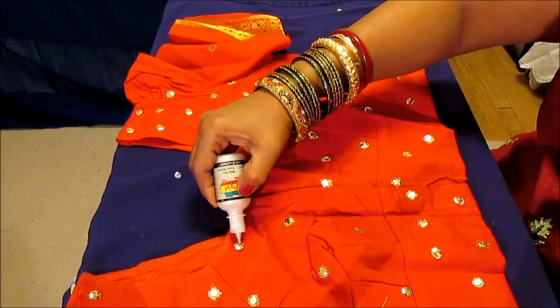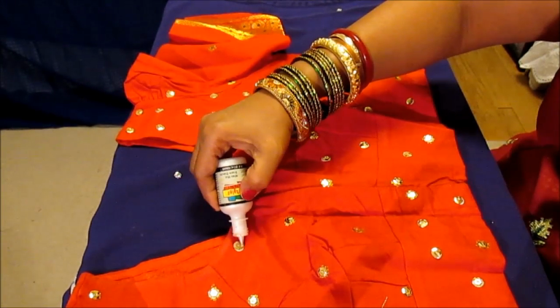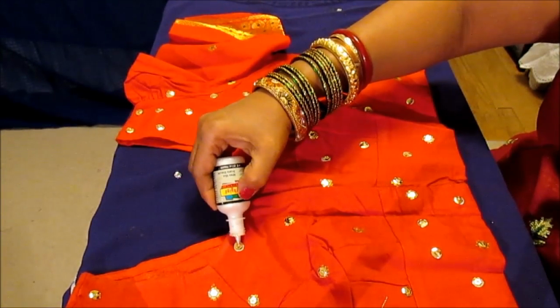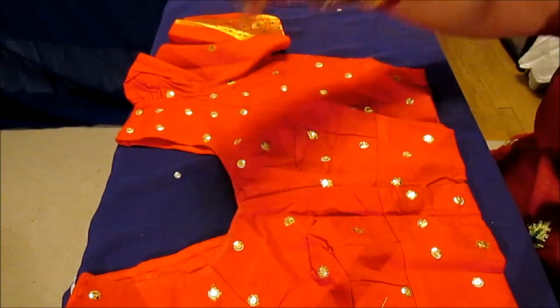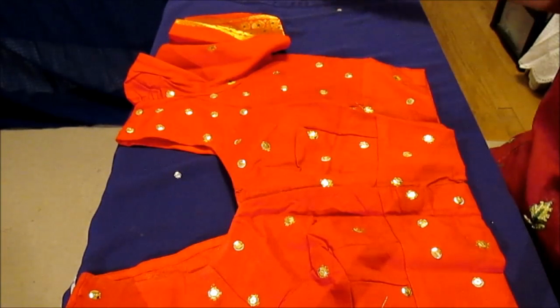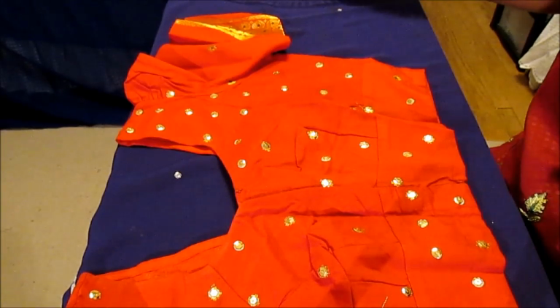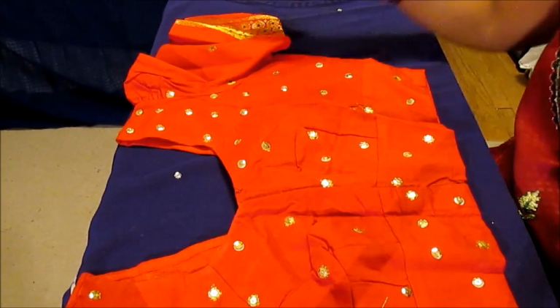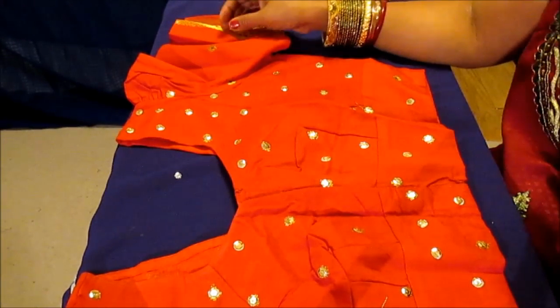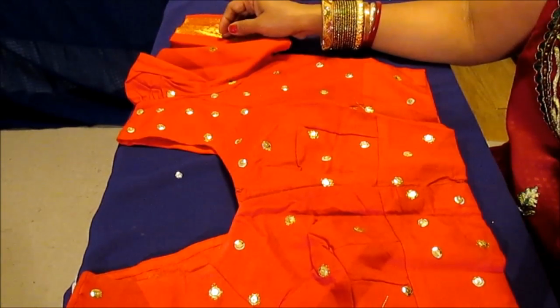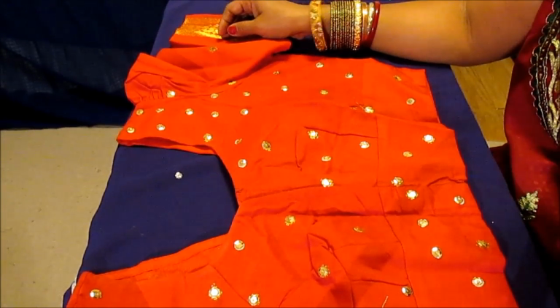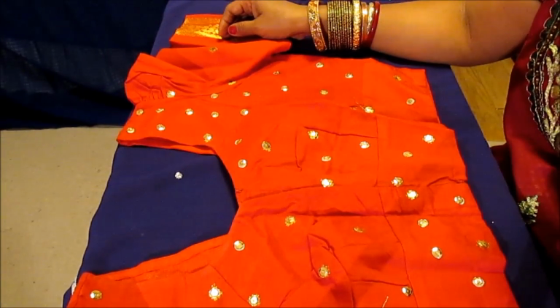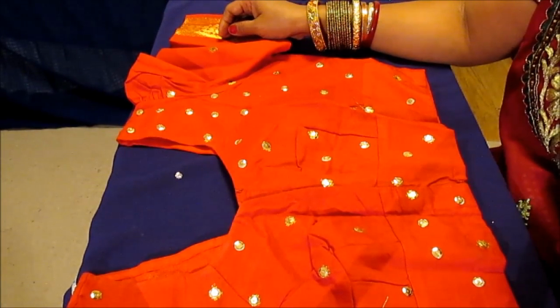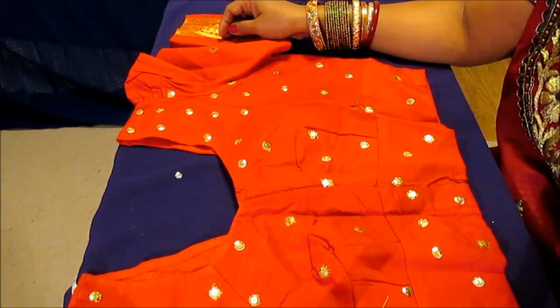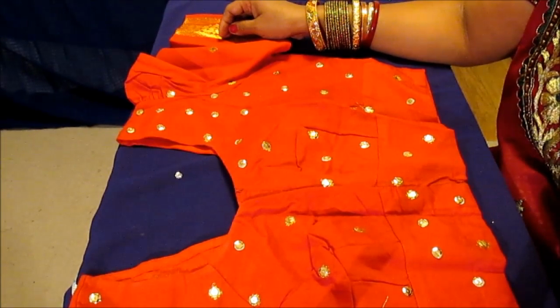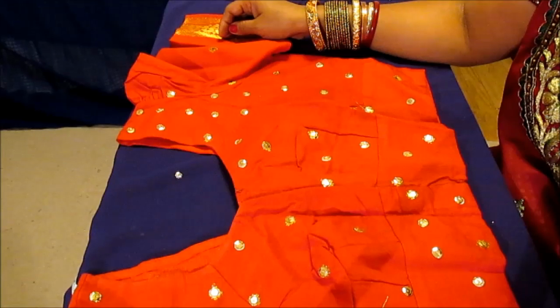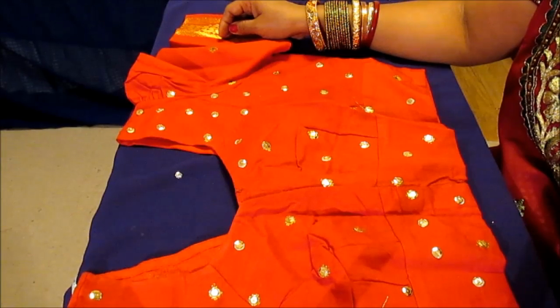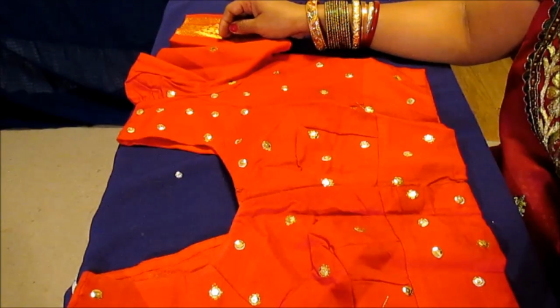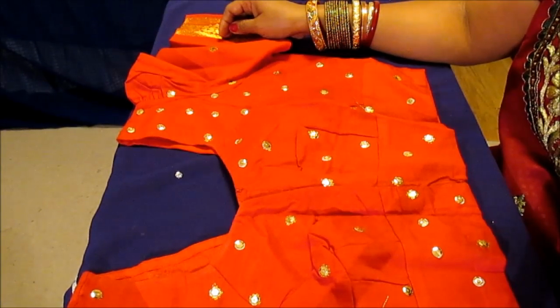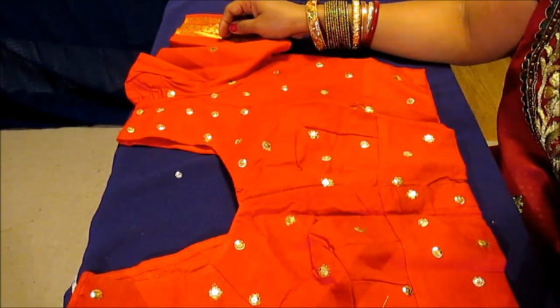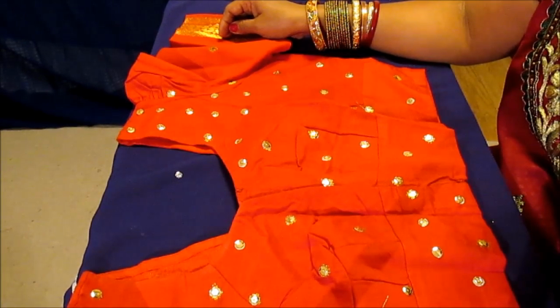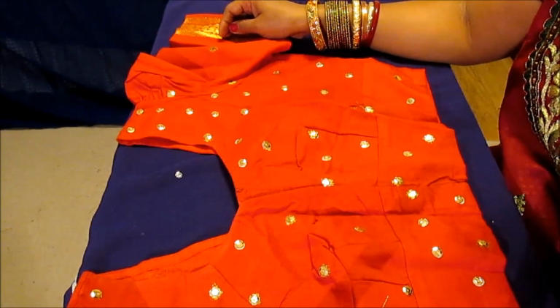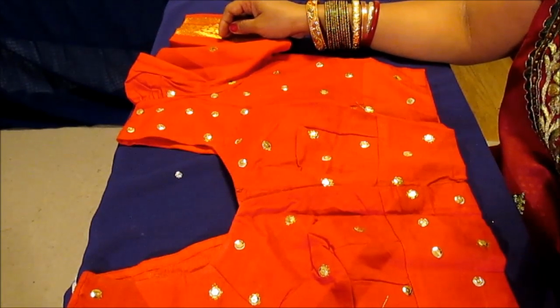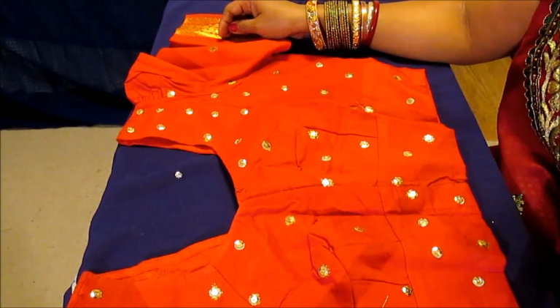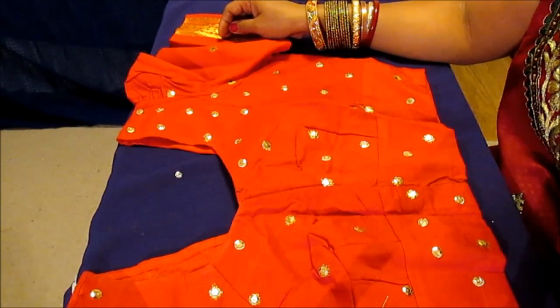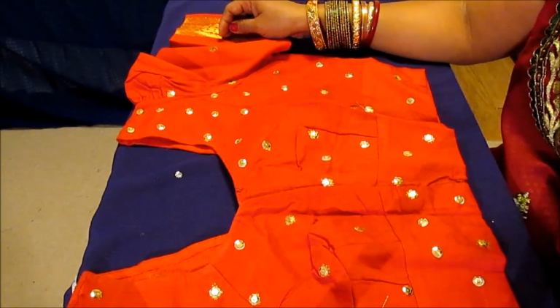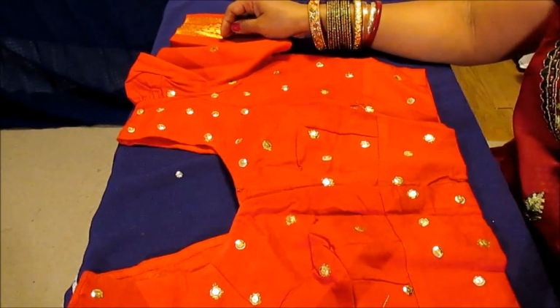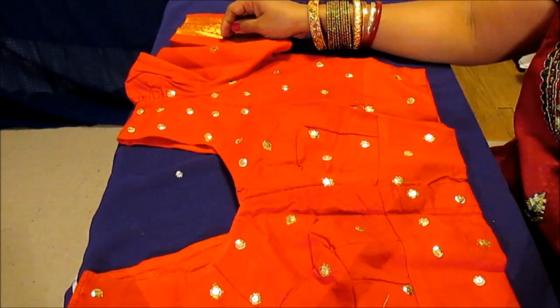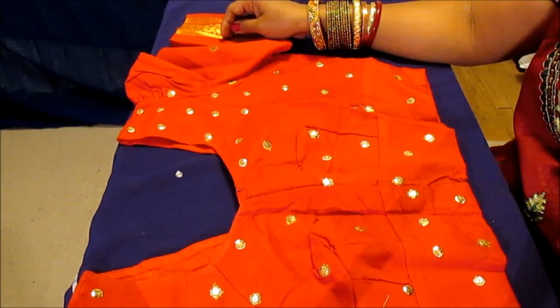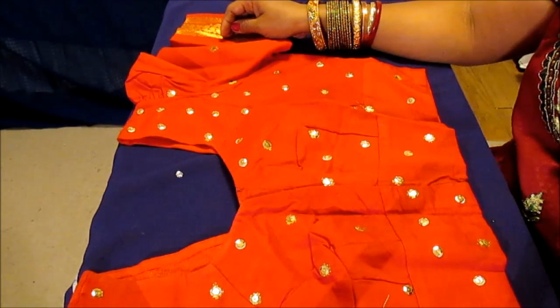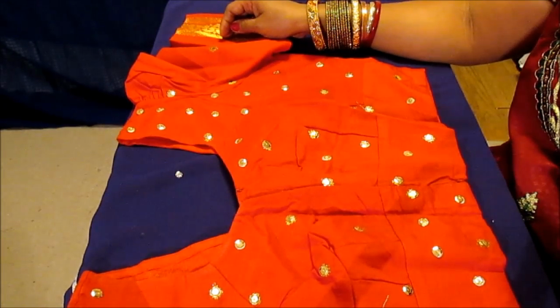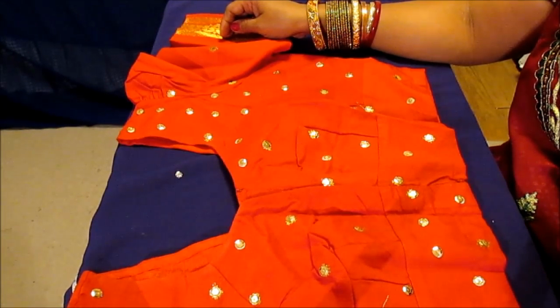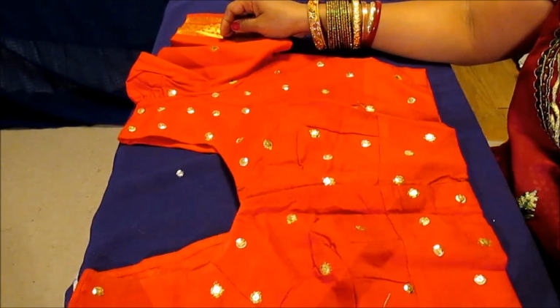This looks lovely — now let it dry for two hours and you can do the other side. Thank you so much for joining me. This is Melody from Home Garden and Fashion. Don't forget to like and subscribe. I'll see you with my next video. Thank you, bye bye, have a great day!